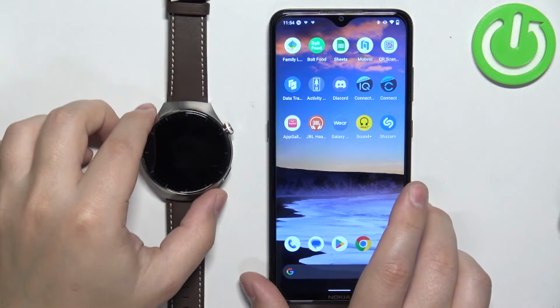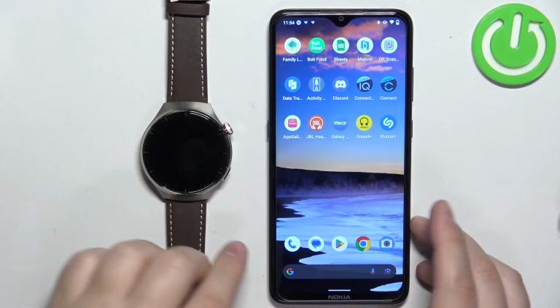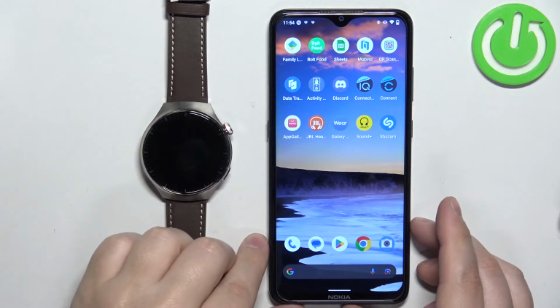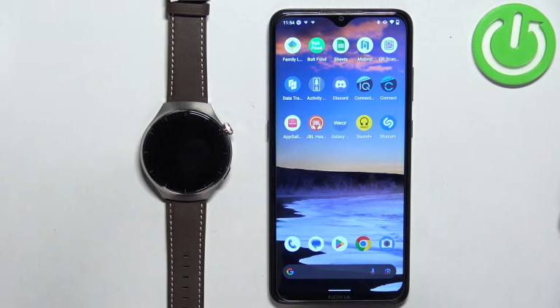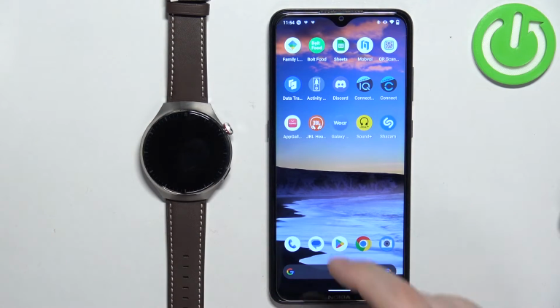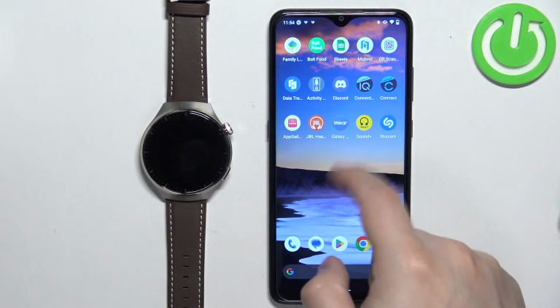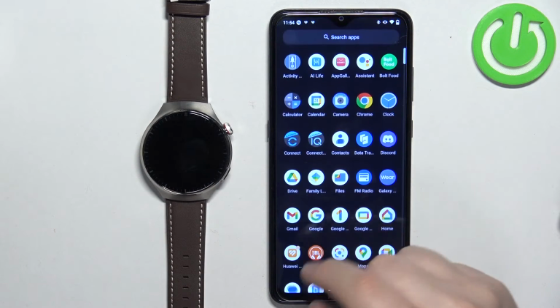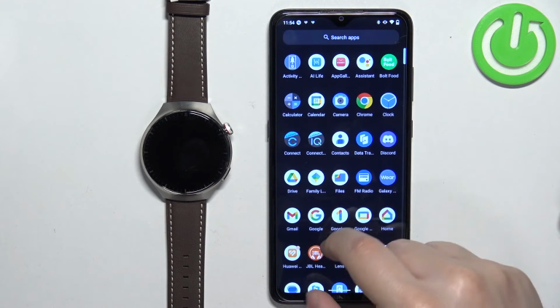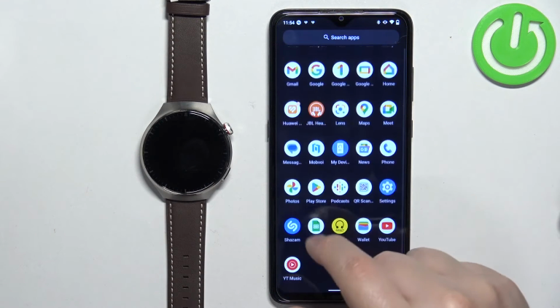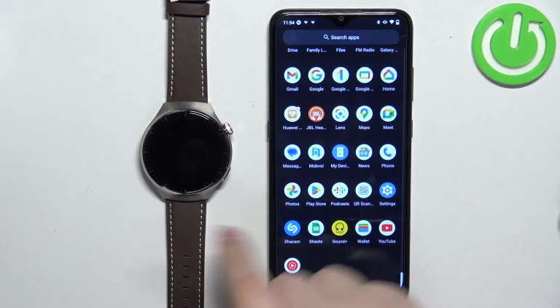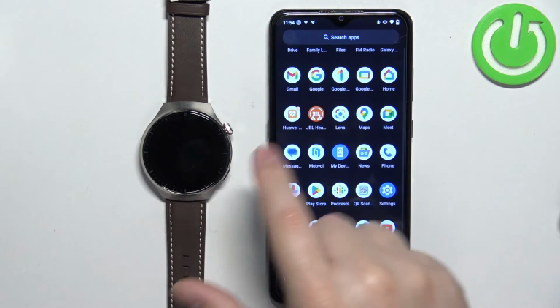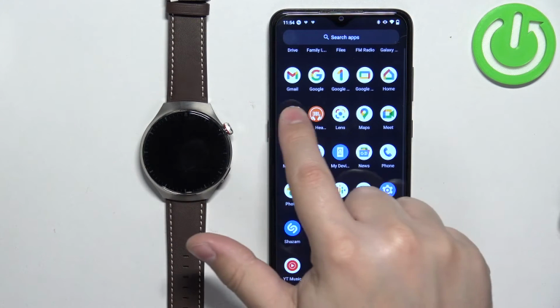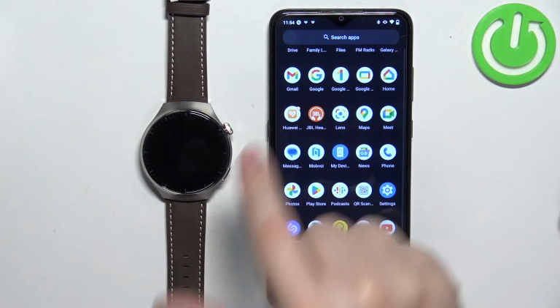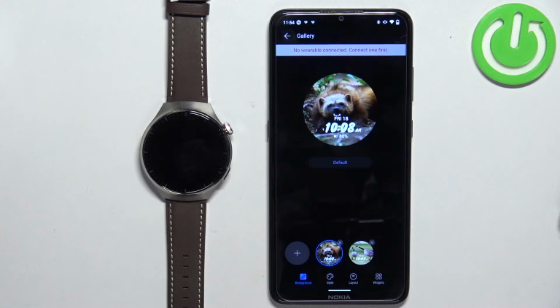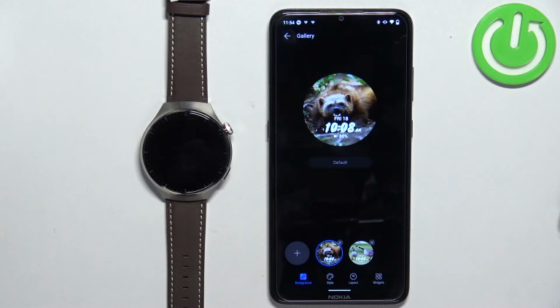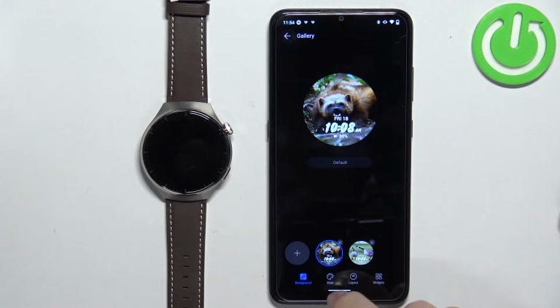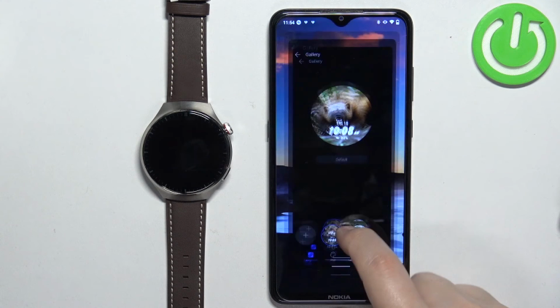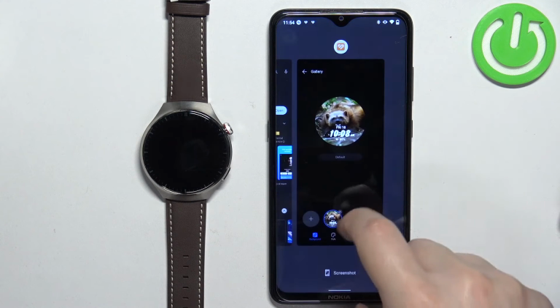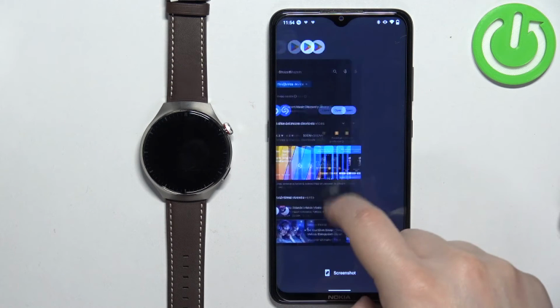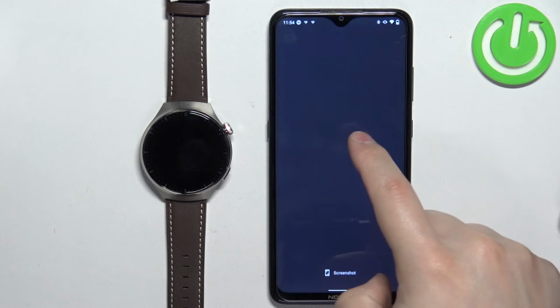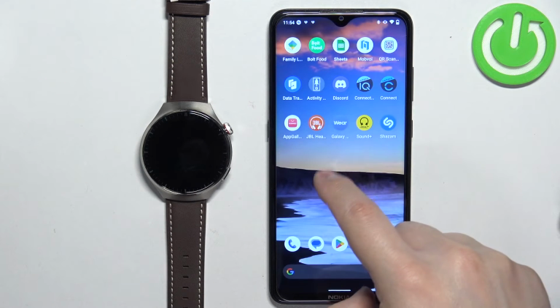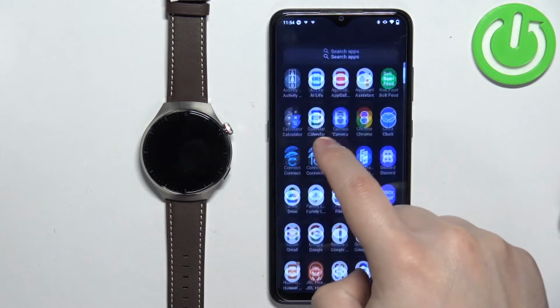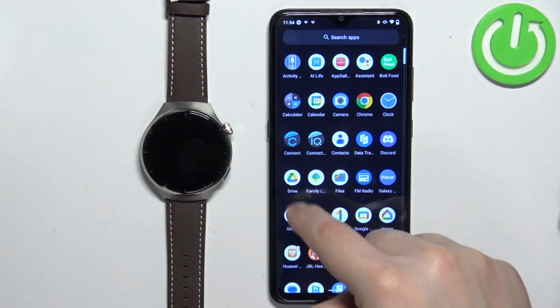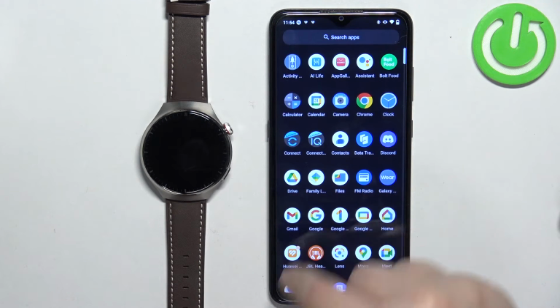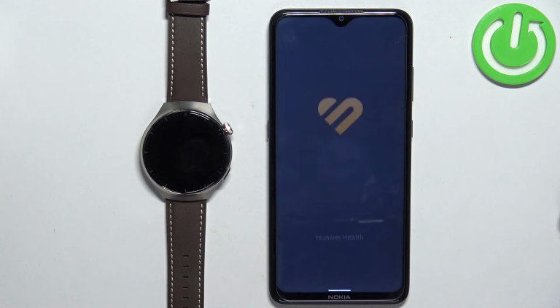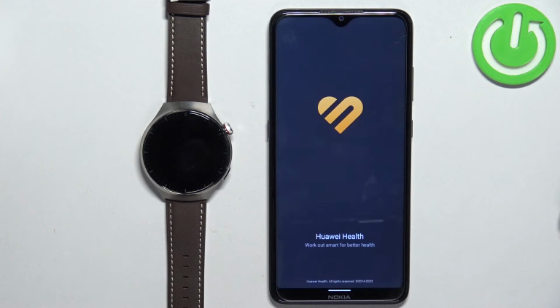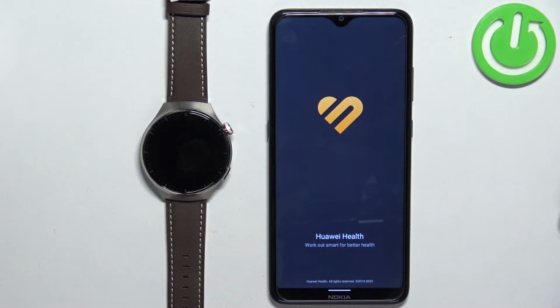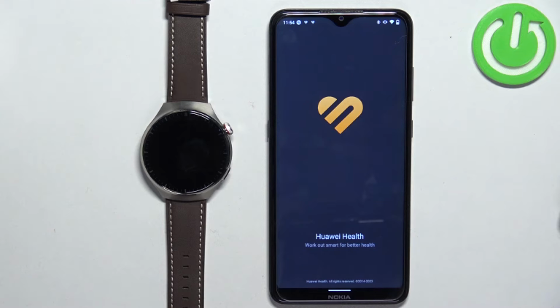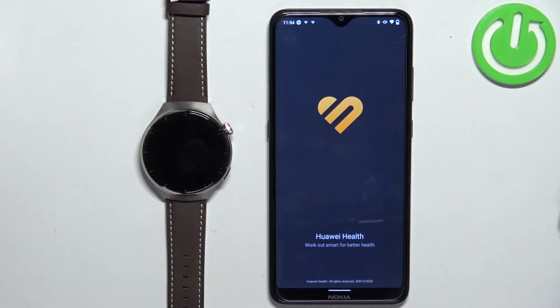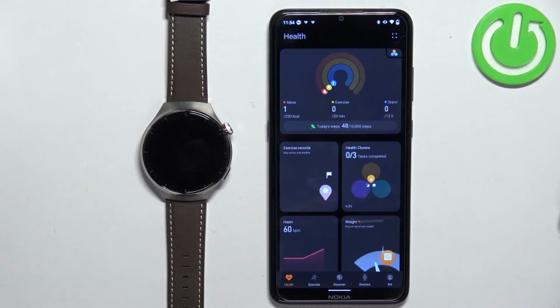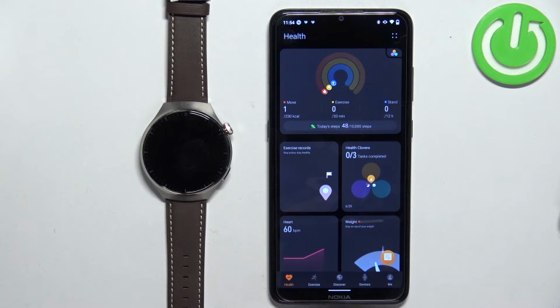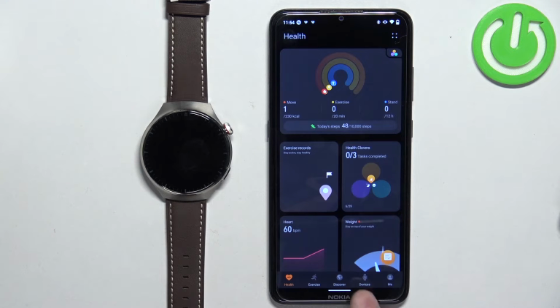We can open the Huawei Health application on our phone that is paired with our watch. Once you open the app, tap on Devices.